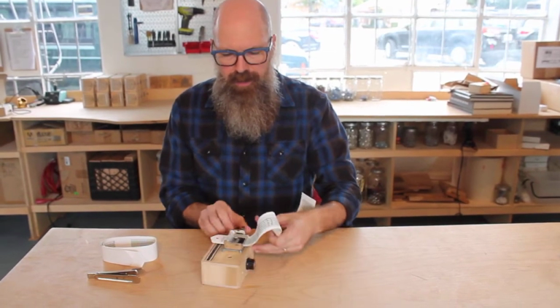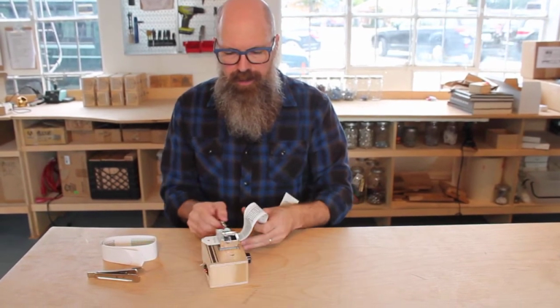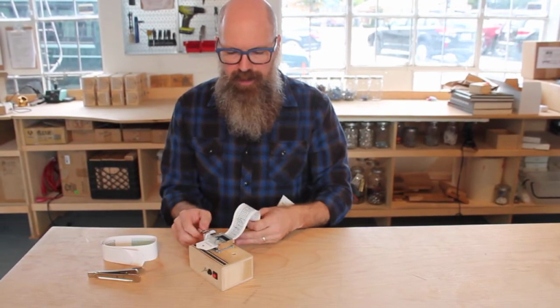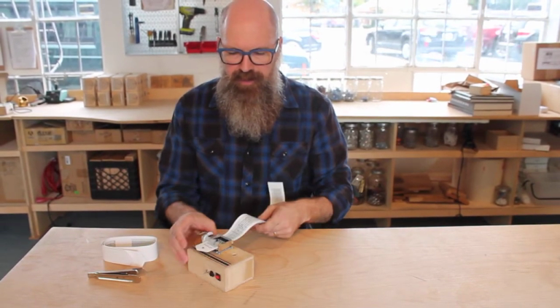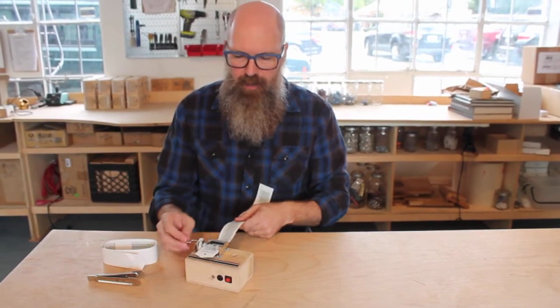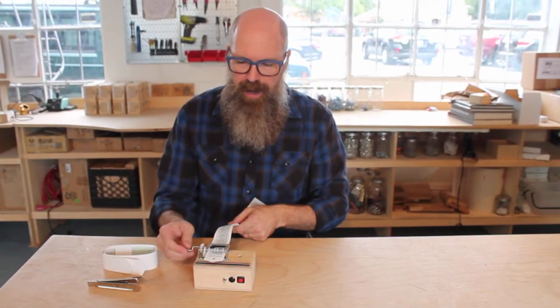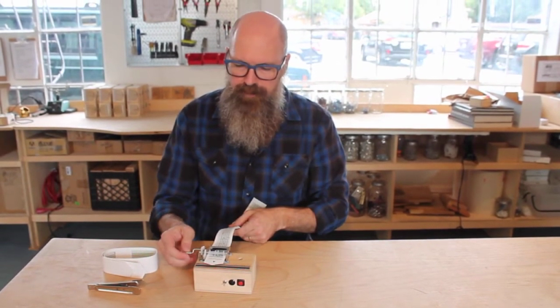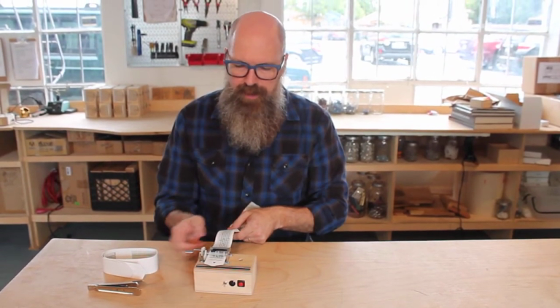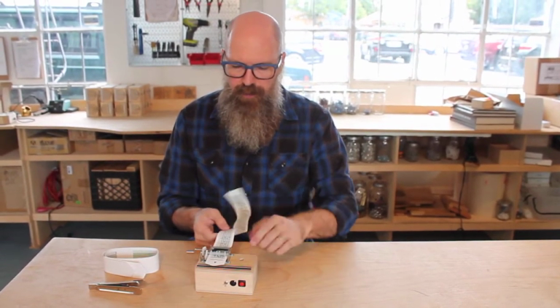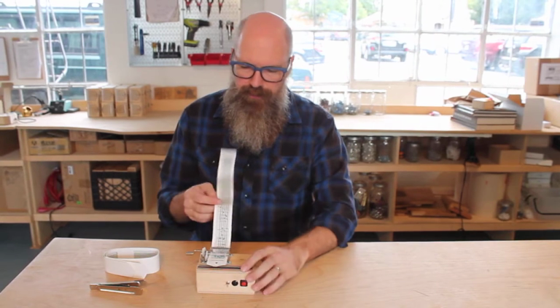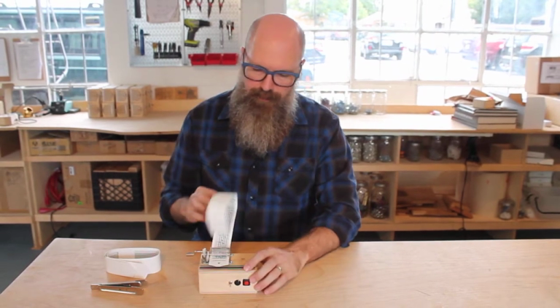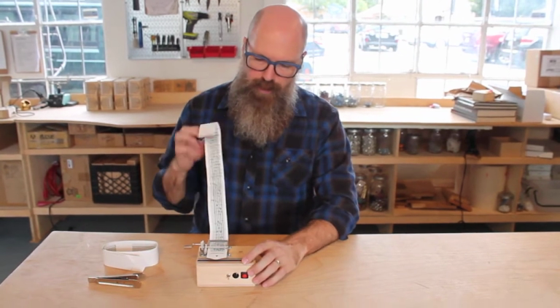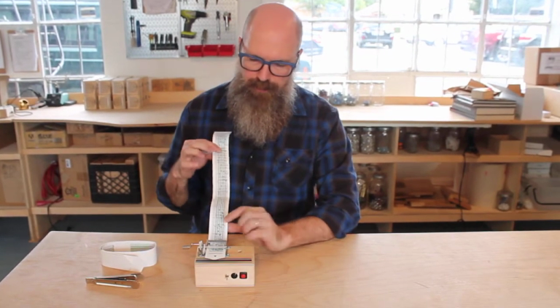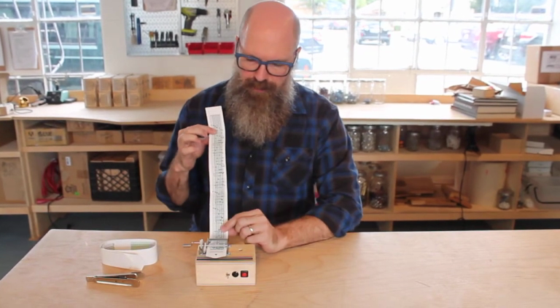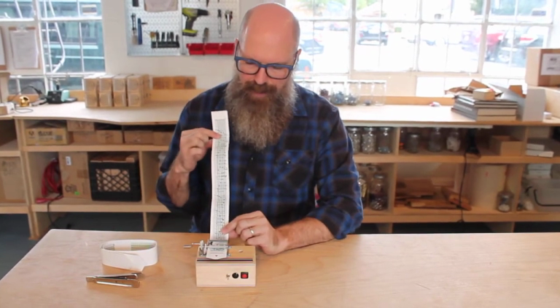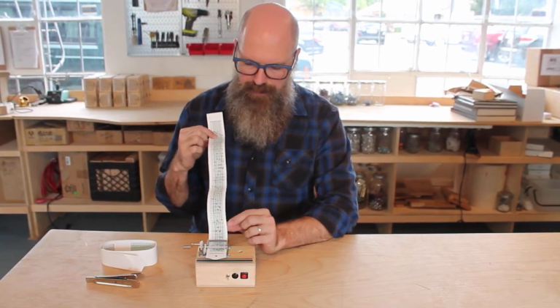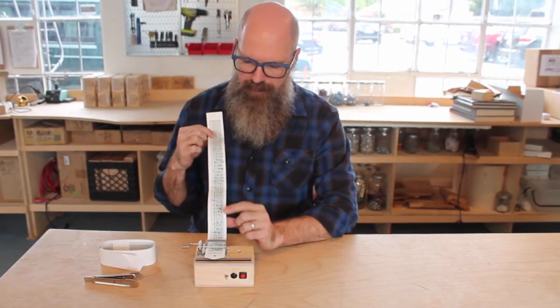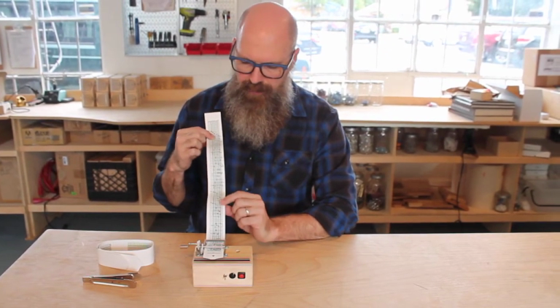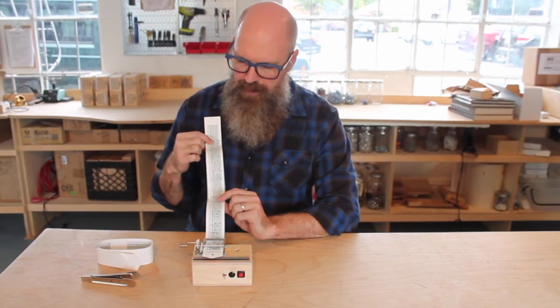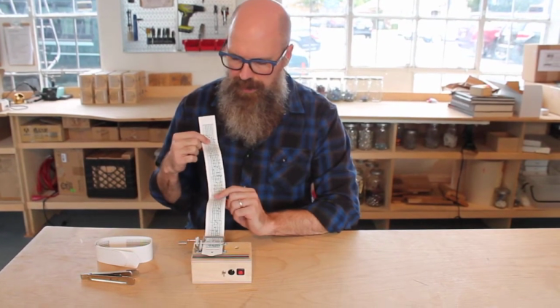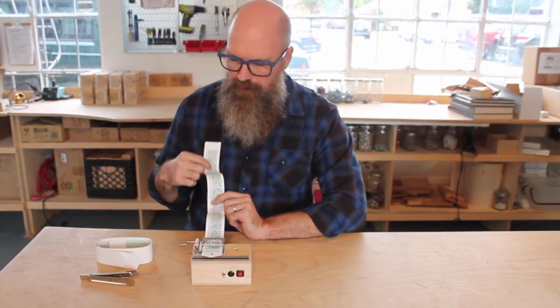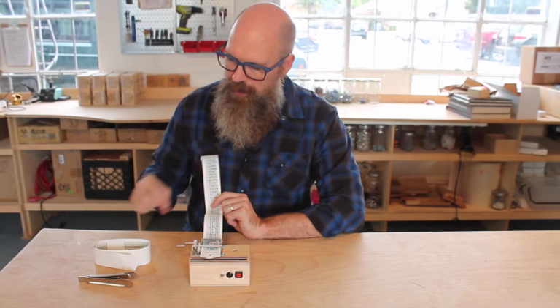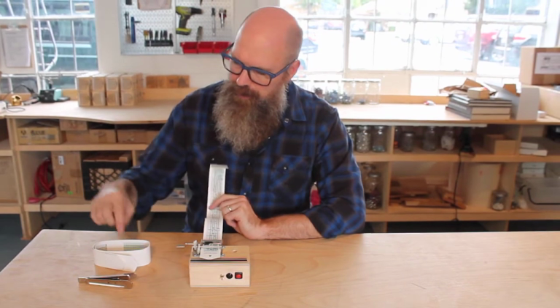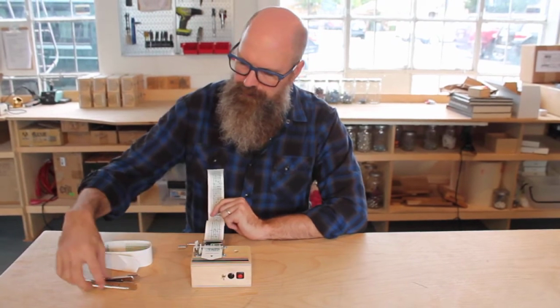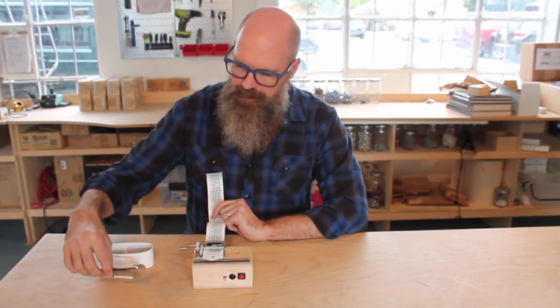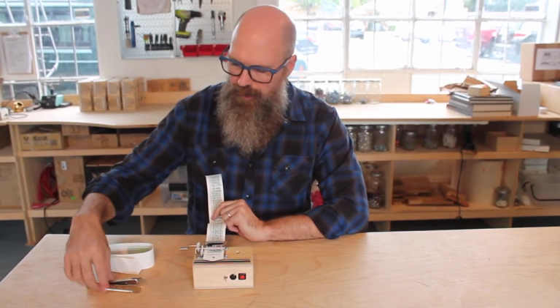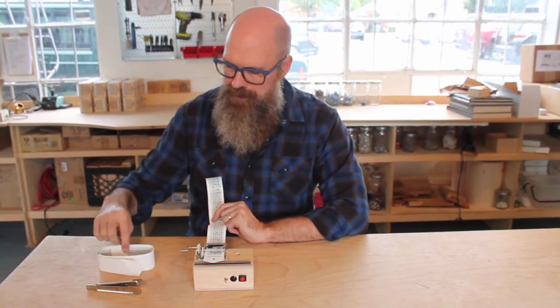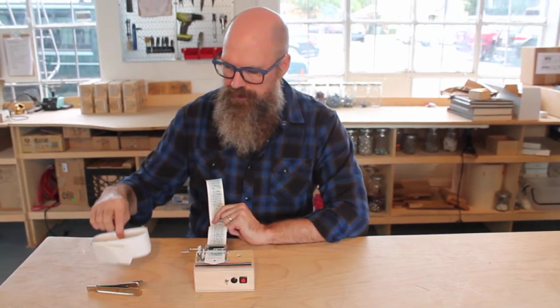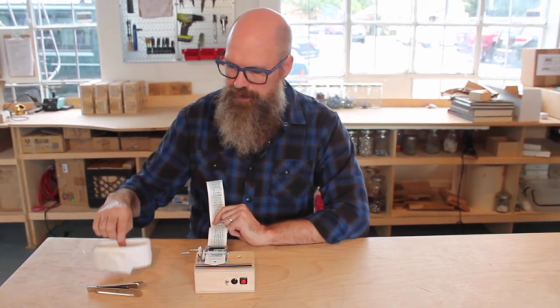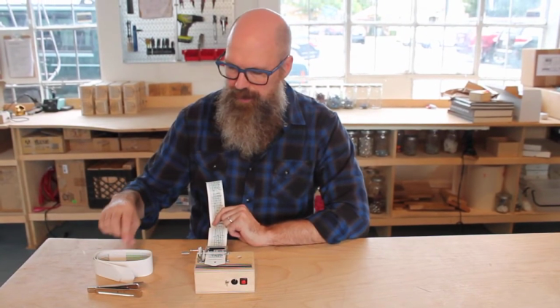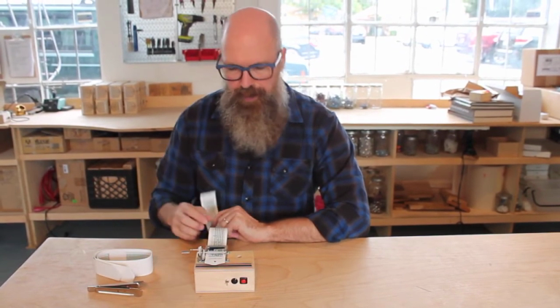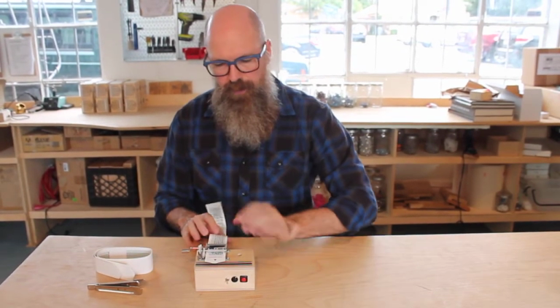And then it's got this DIY piano roll. It comes with one pre-punched happy birthday, so your piano roll's already punched. It comes with a hole puncher and three blank rolls.